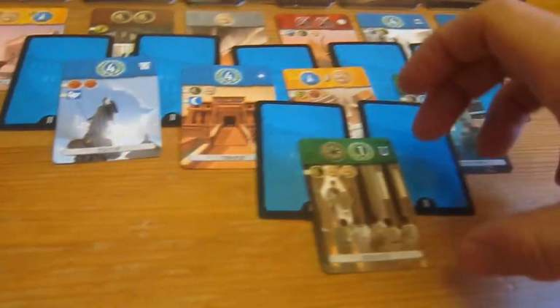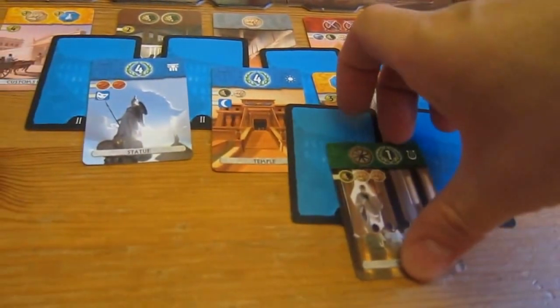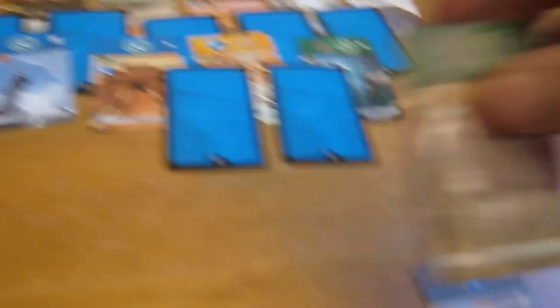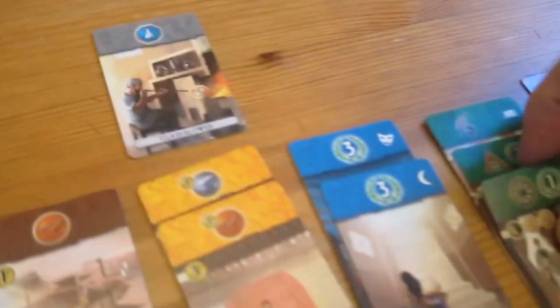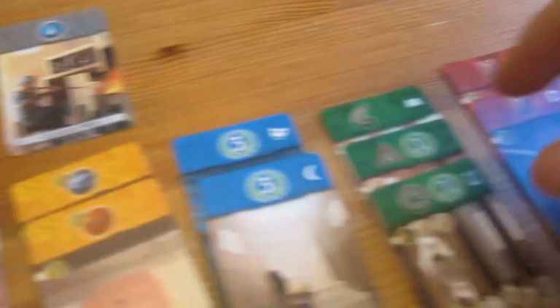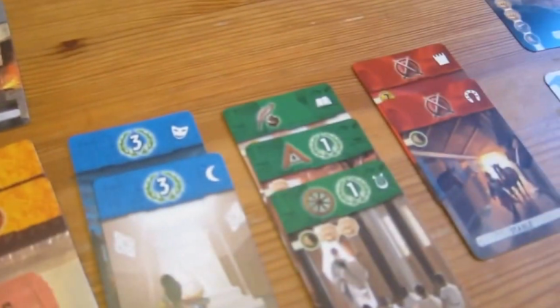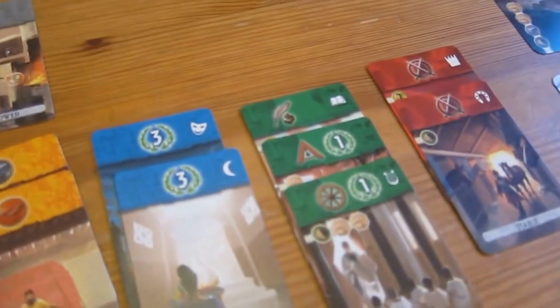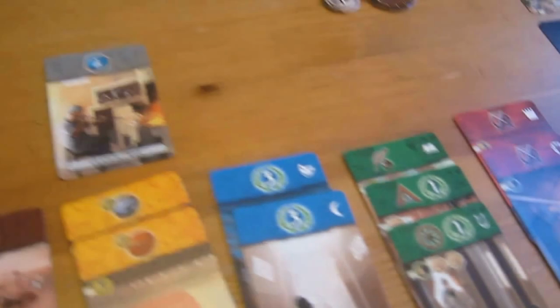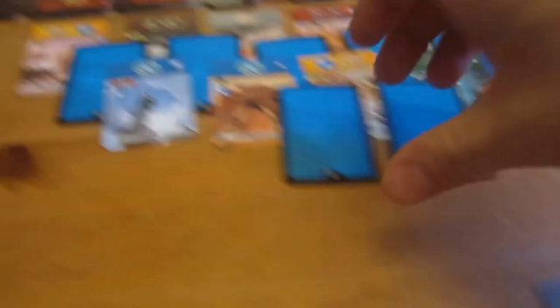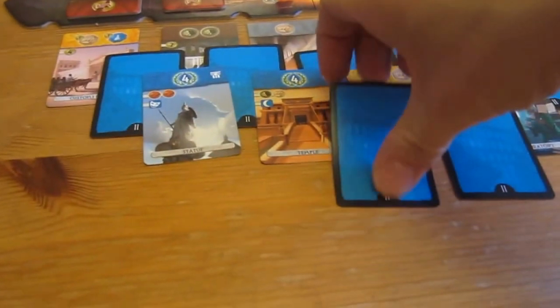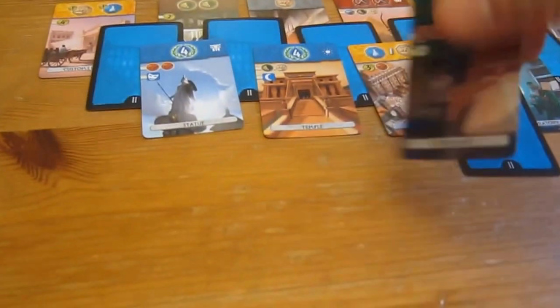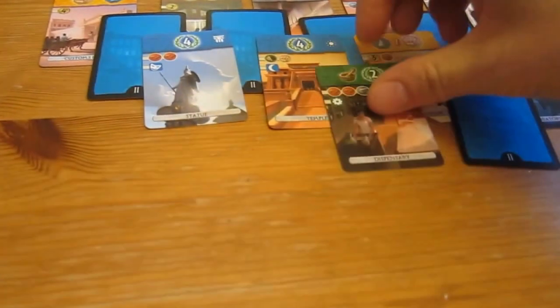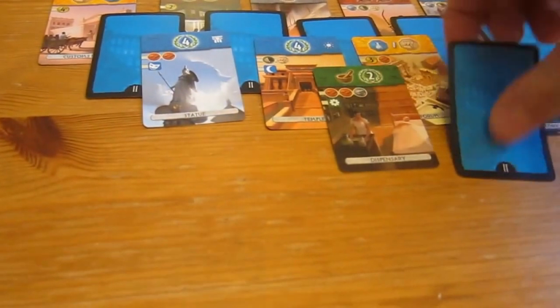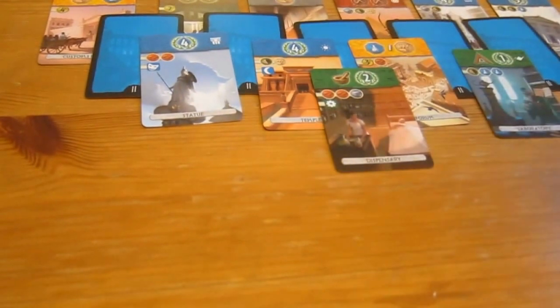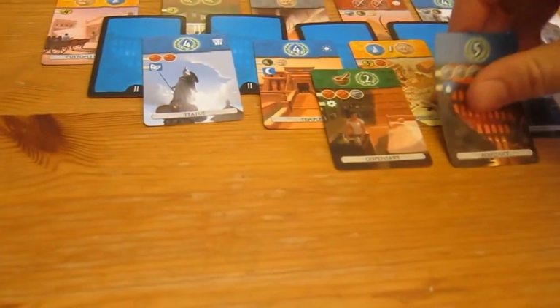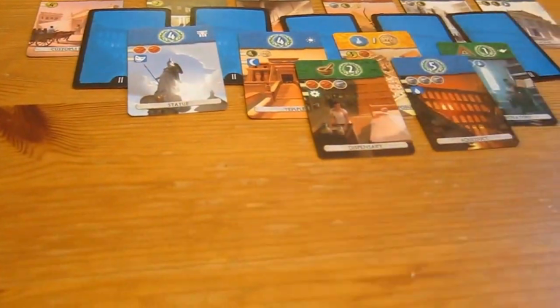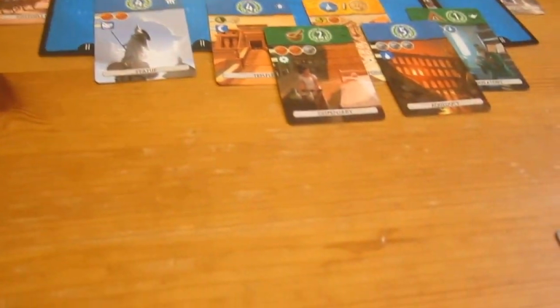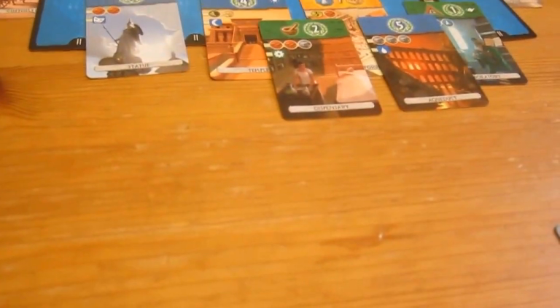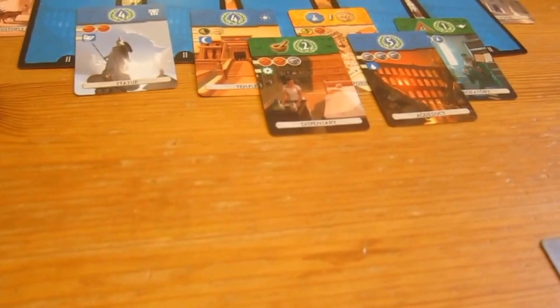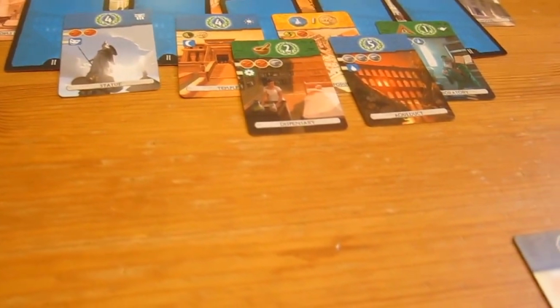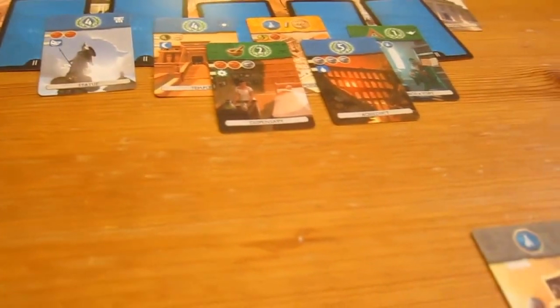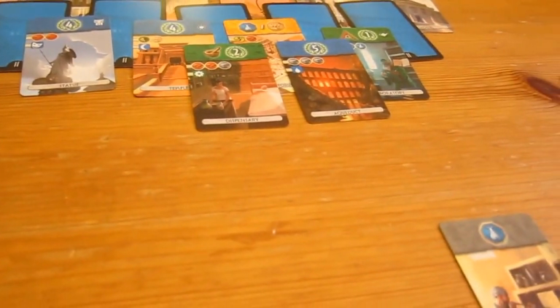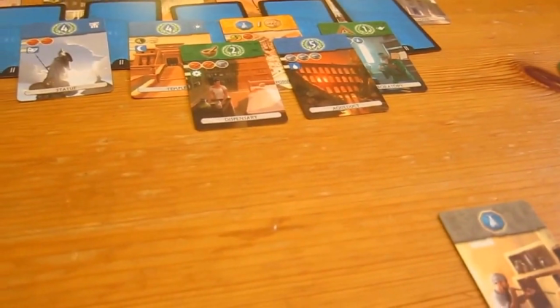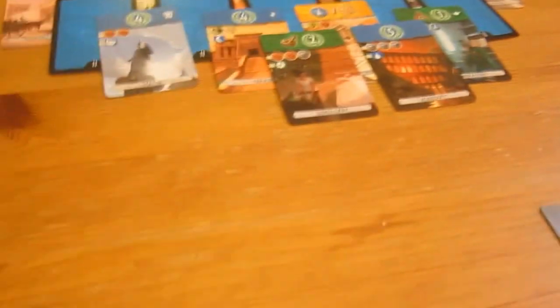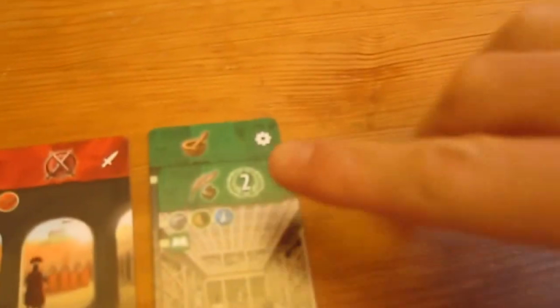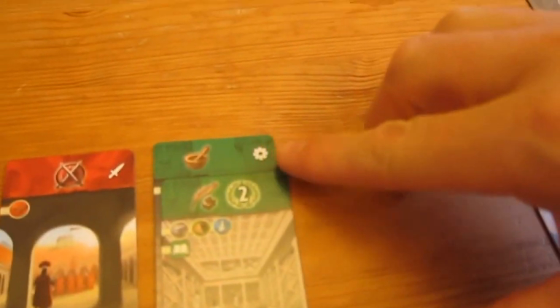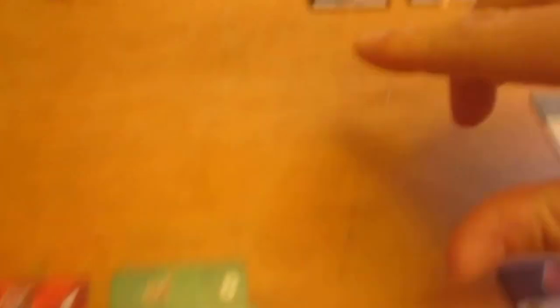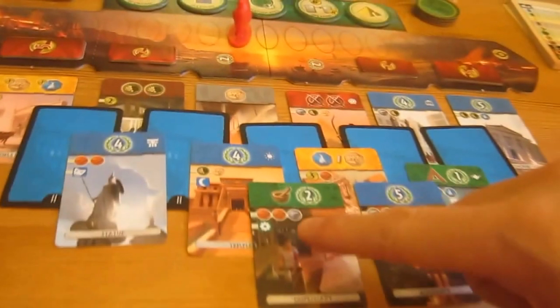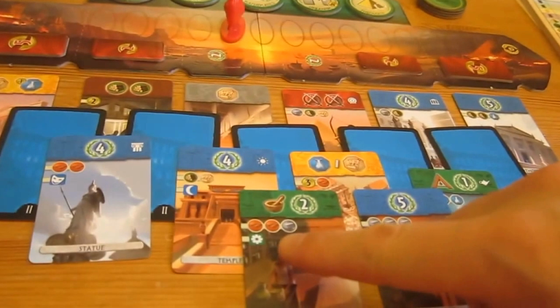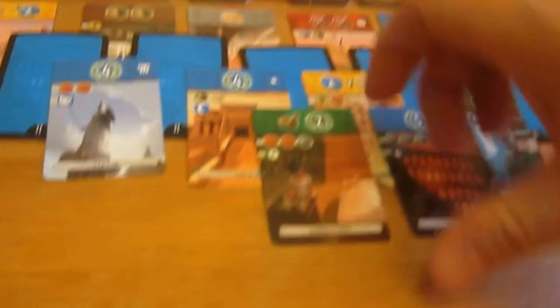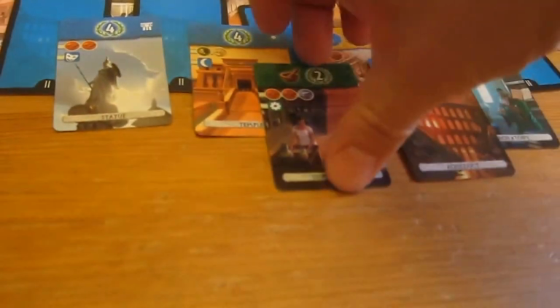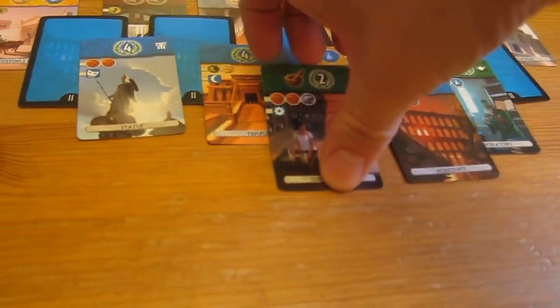Scott takes this — he now has three different symbols. If he gets to six, he'll win, which we don't want. Oh look, another science has come out. I have that symbol — I can build that one for free. I will build that one for free.